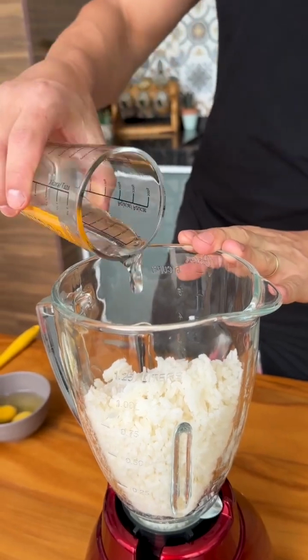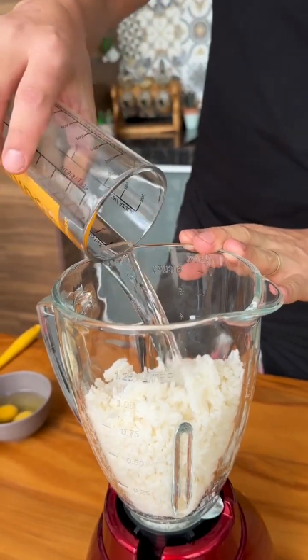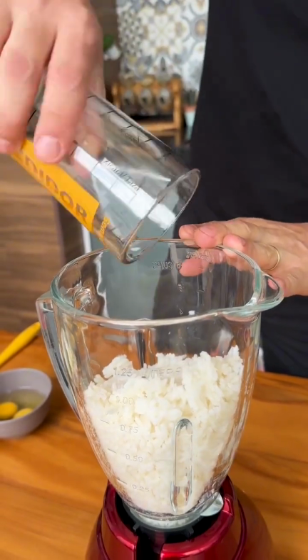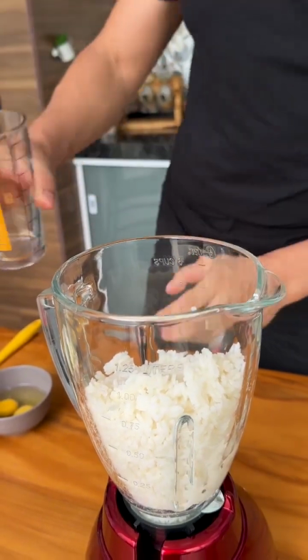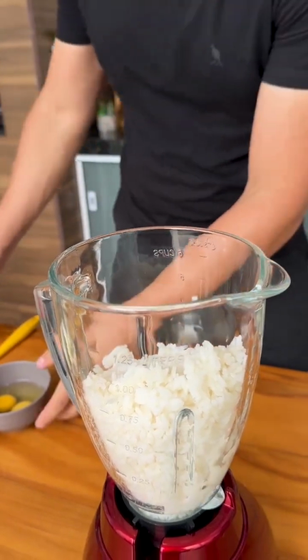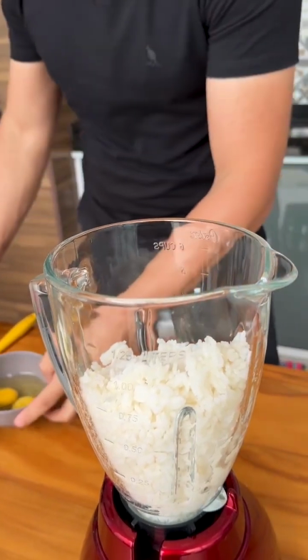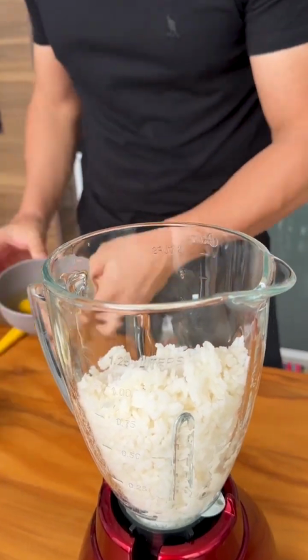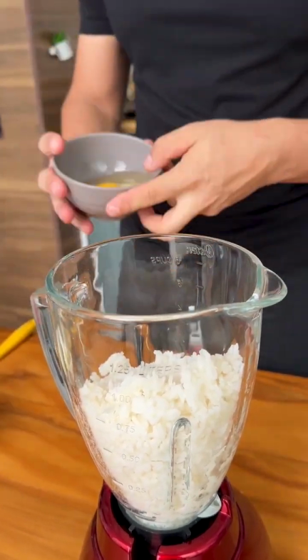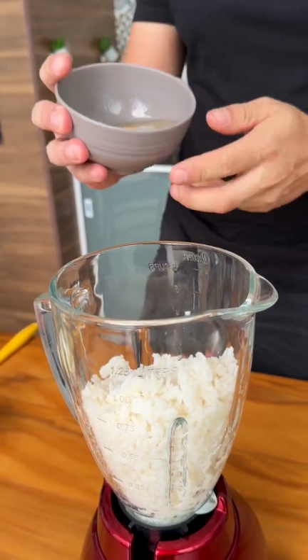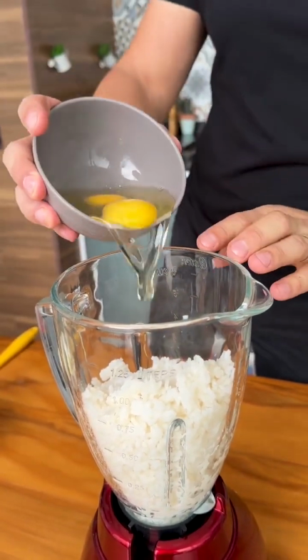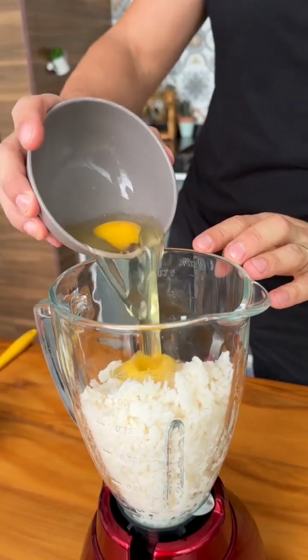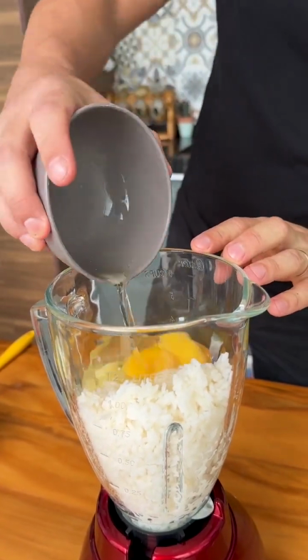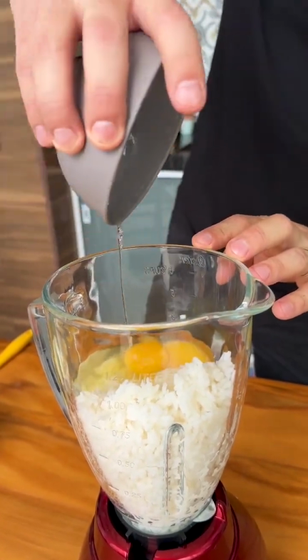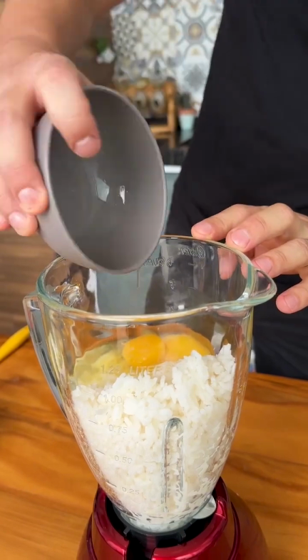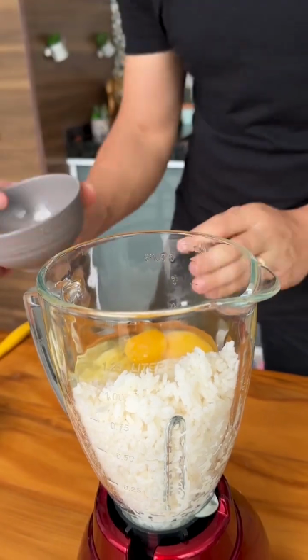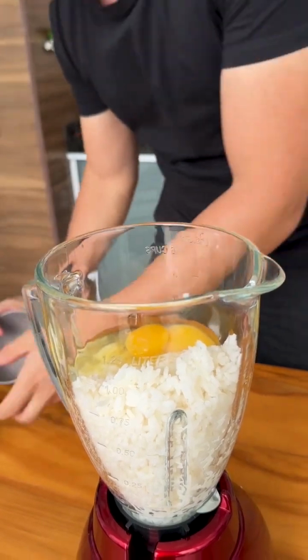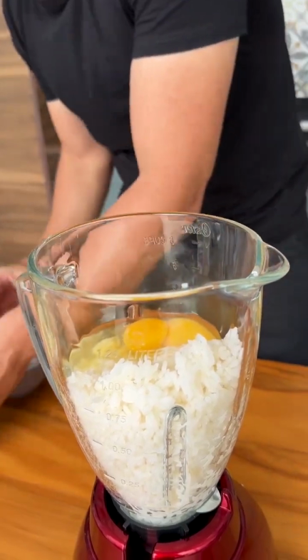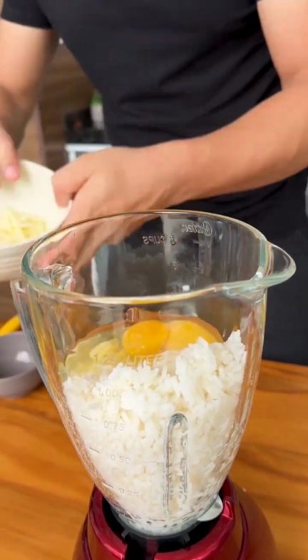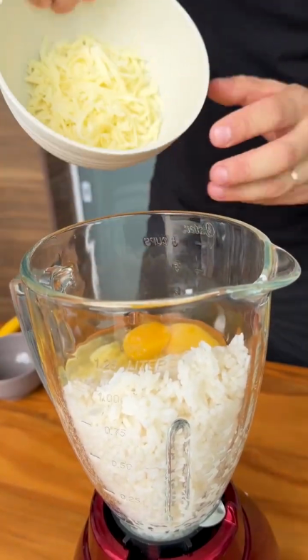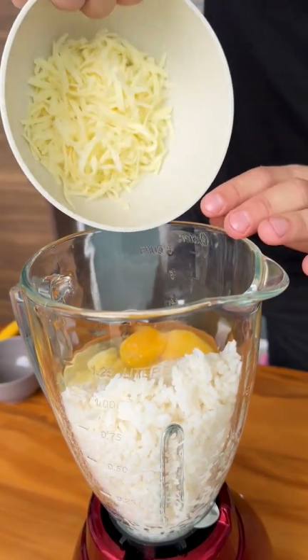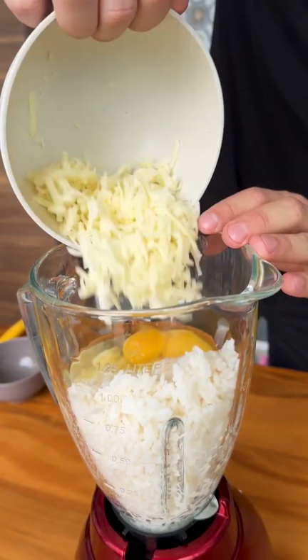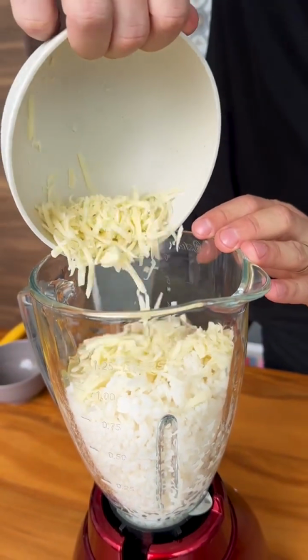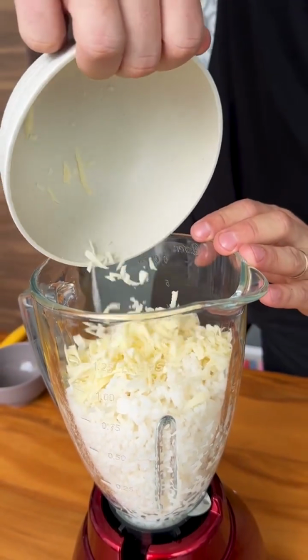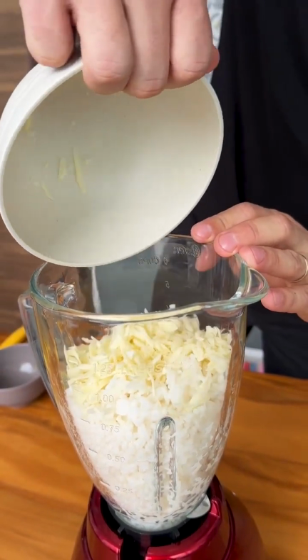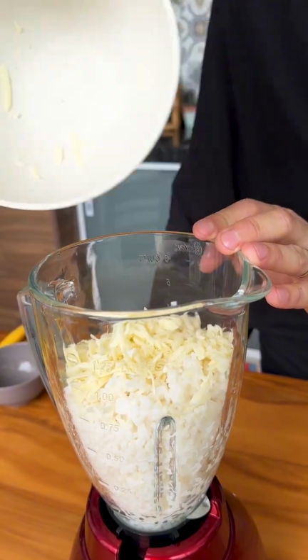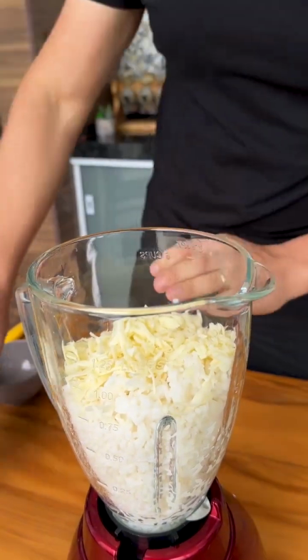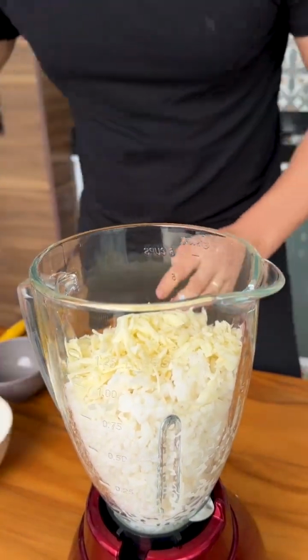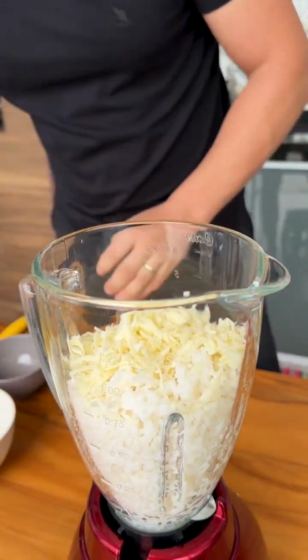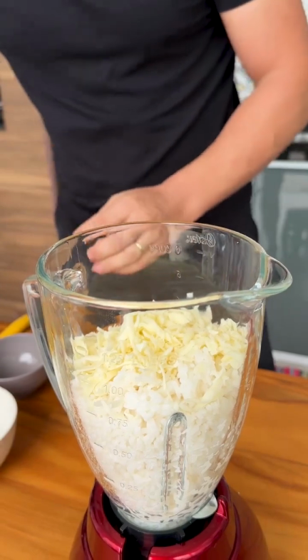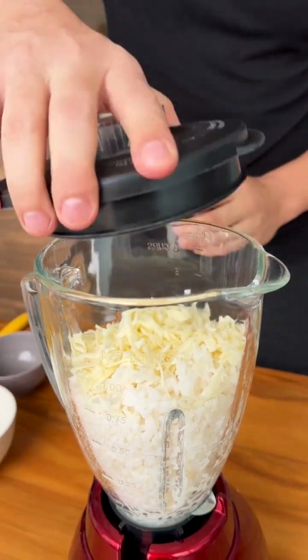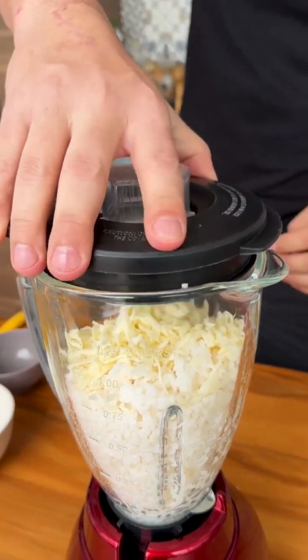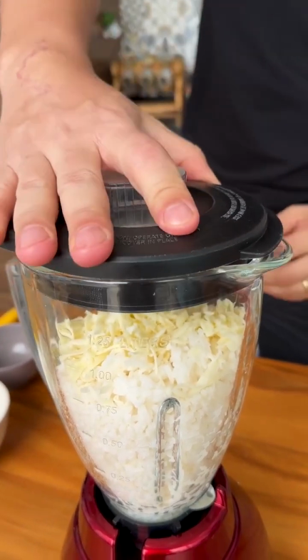Let's now add 50 milliliters of water, 2 whole eggs, and 50 grams of grated mozzarella cheese. Let's cover the blender and mix well.